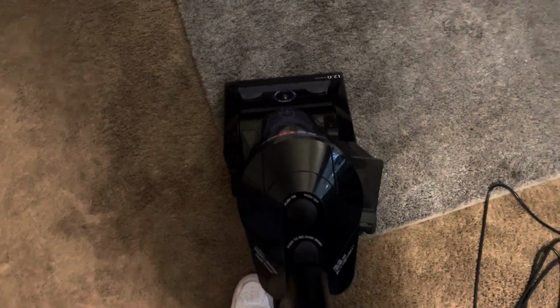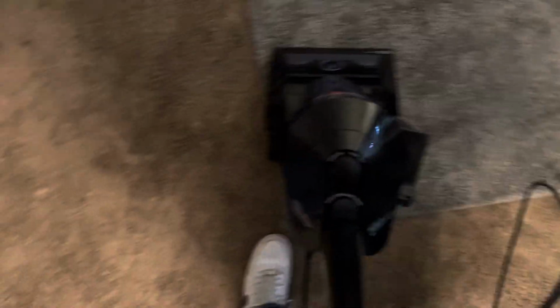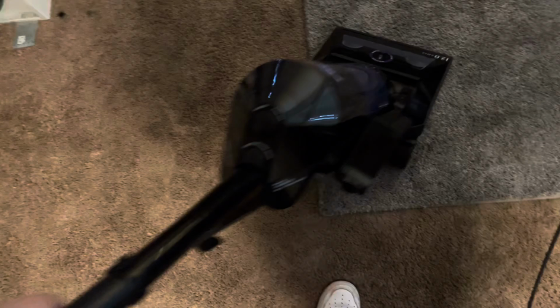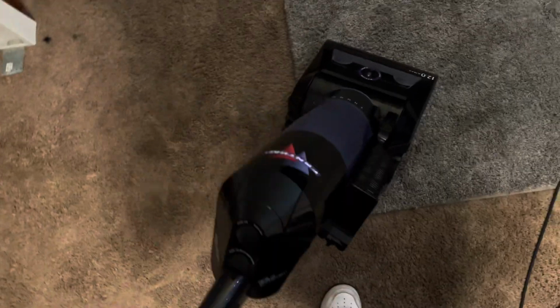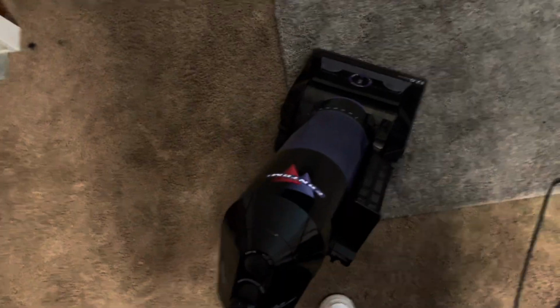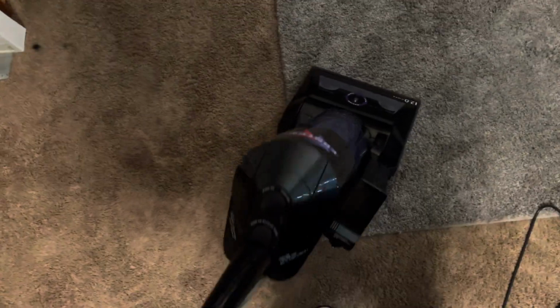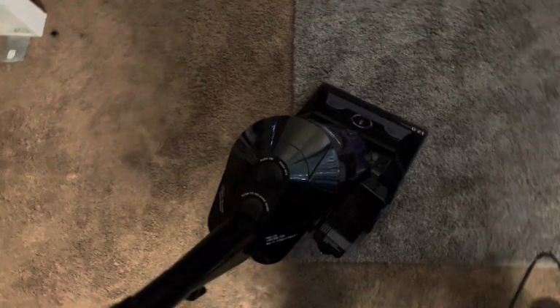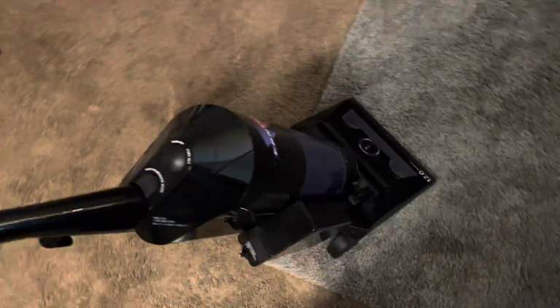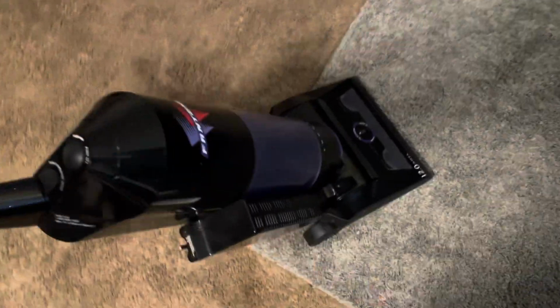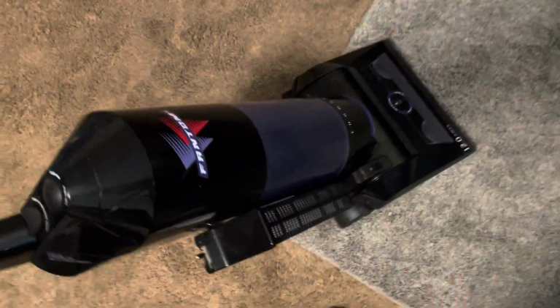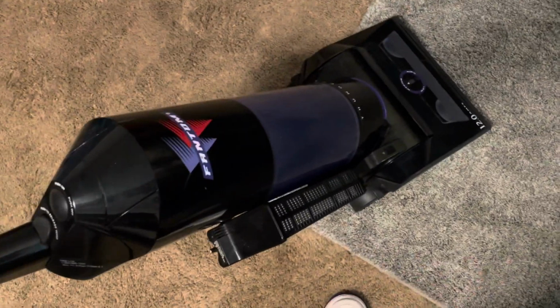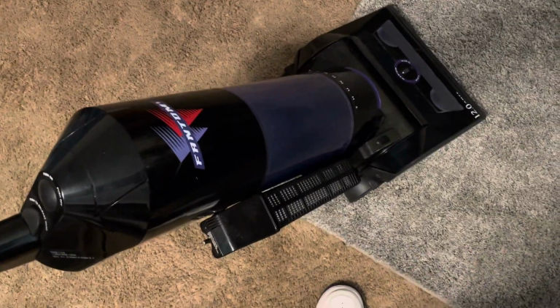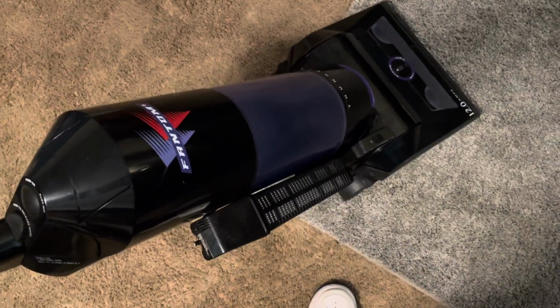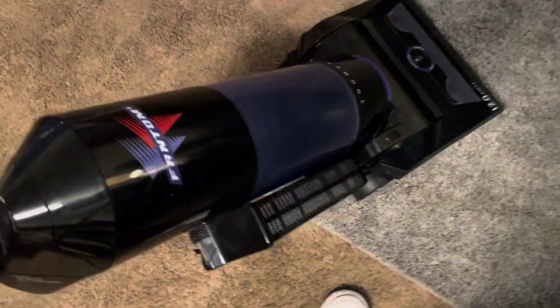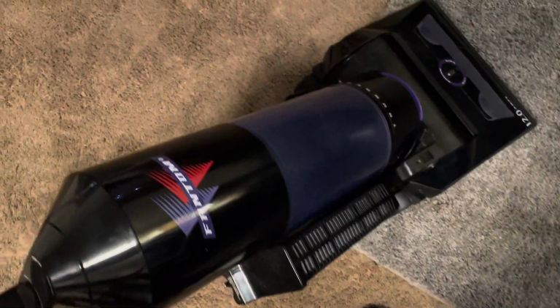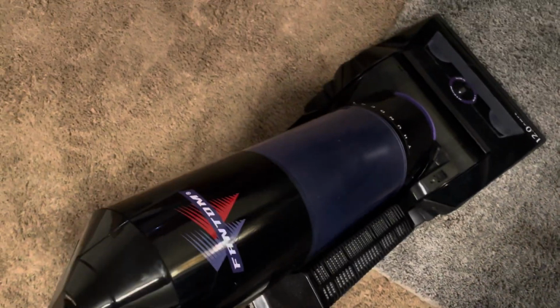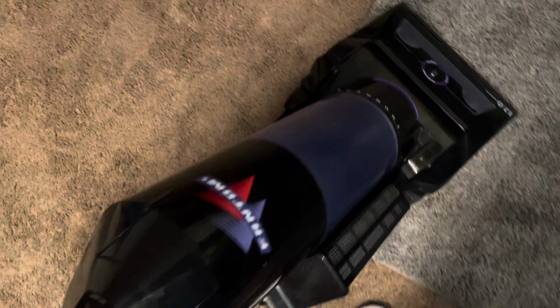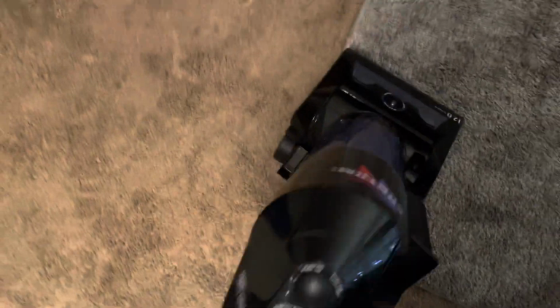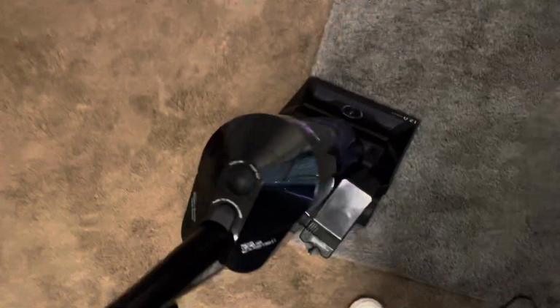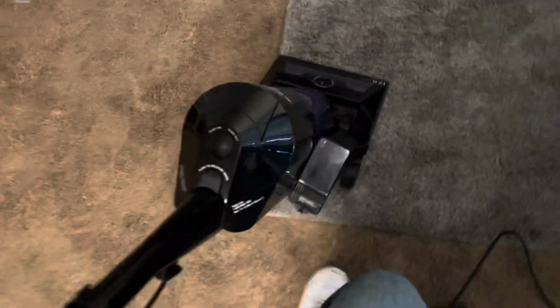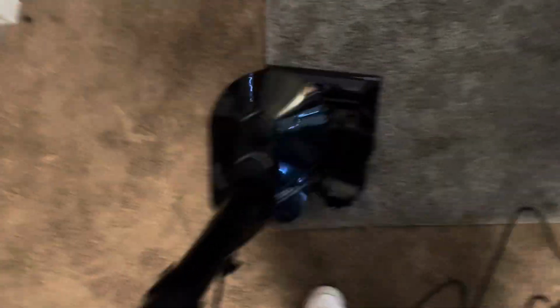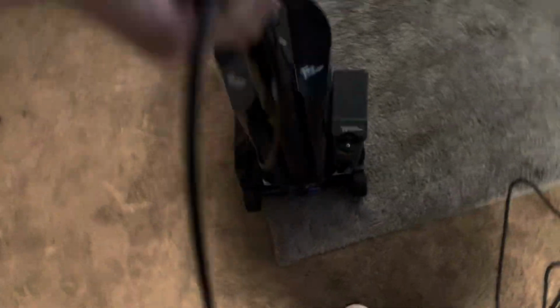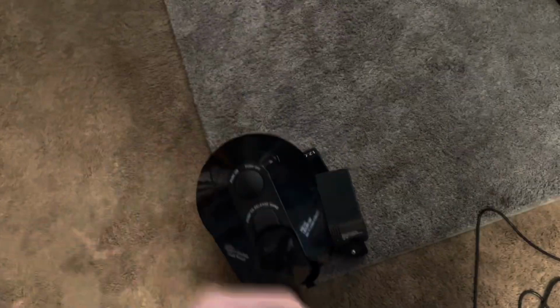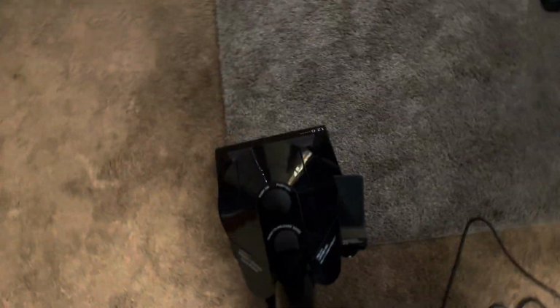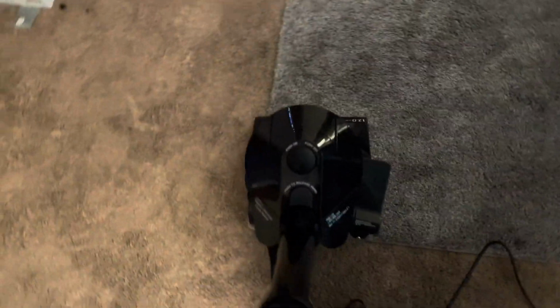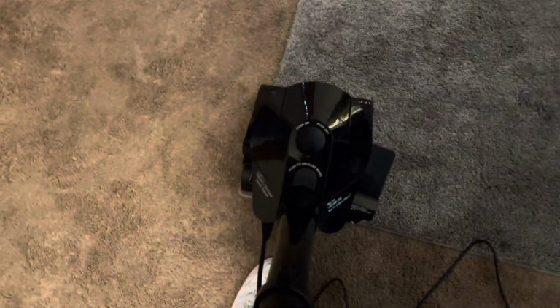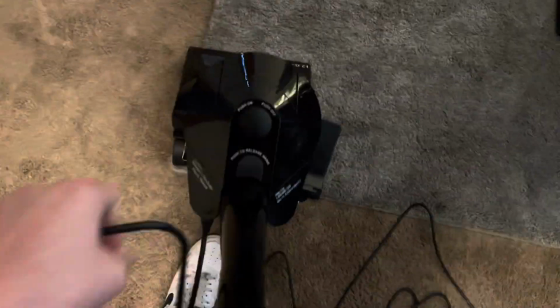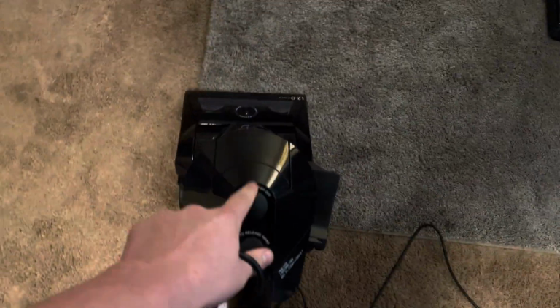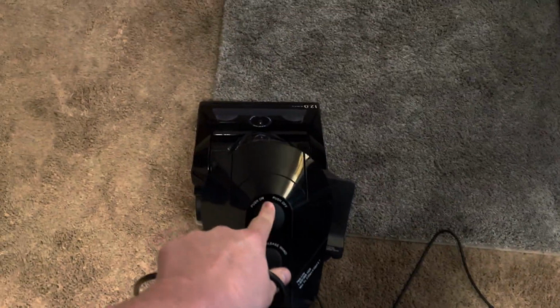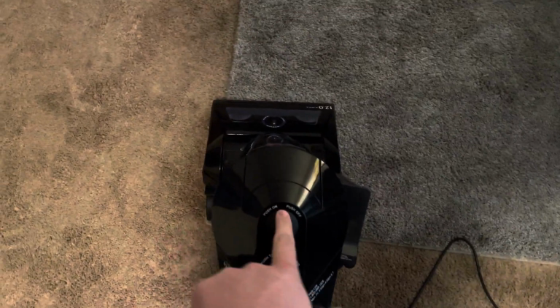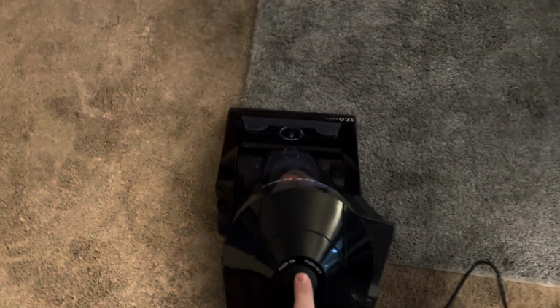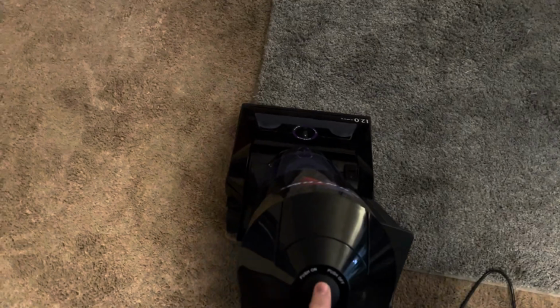I bought this to daily drive and I've never really used it, besides the one time the brush roller quit working. But anyway, here we go.